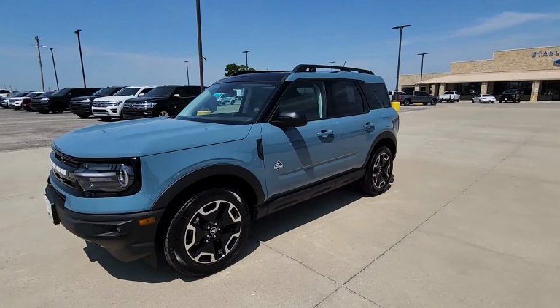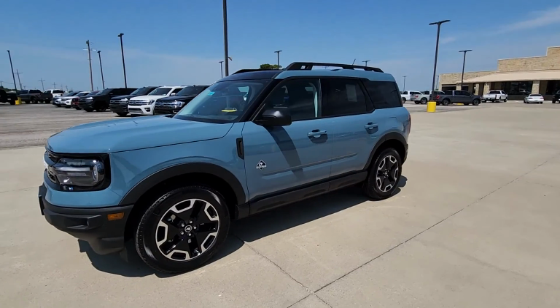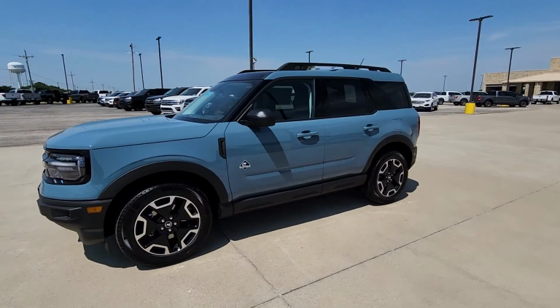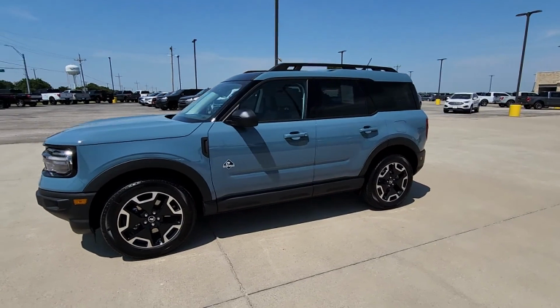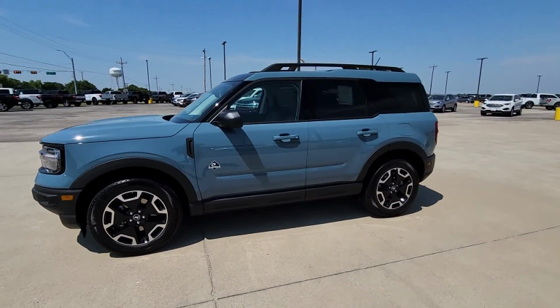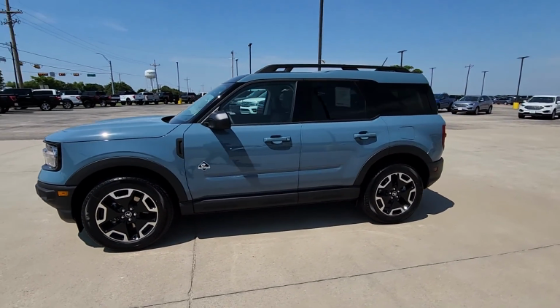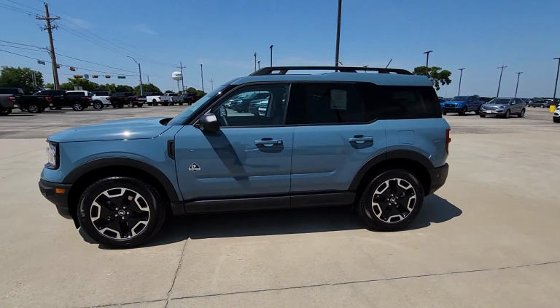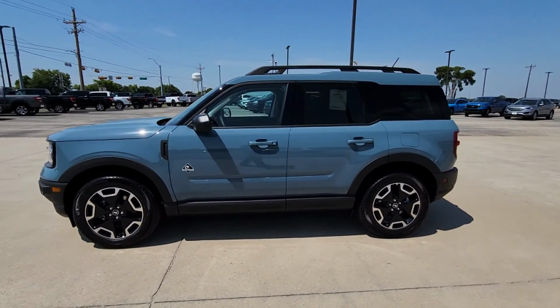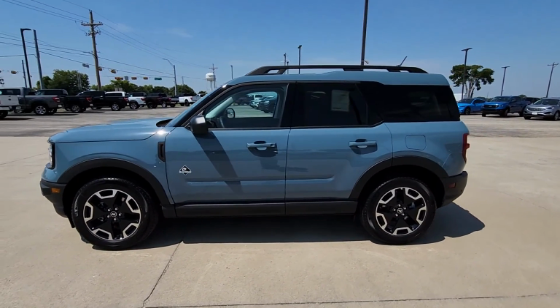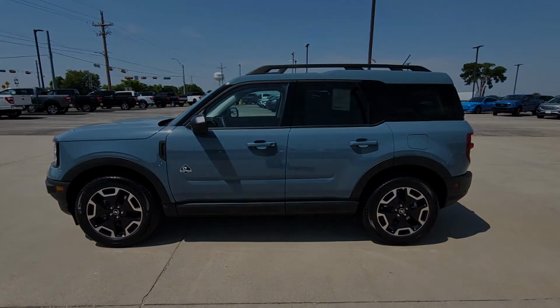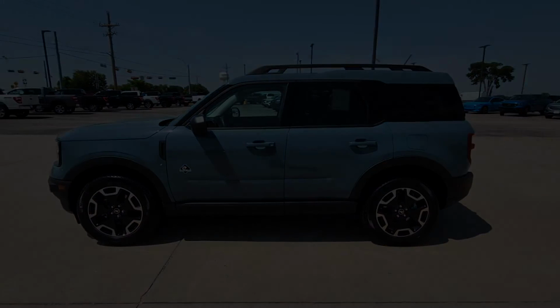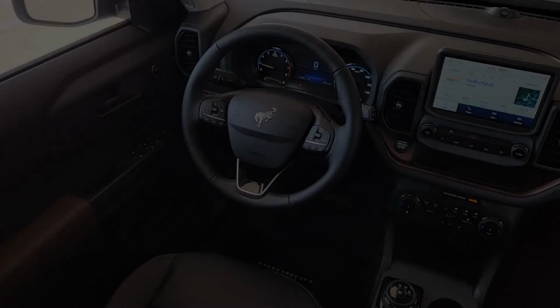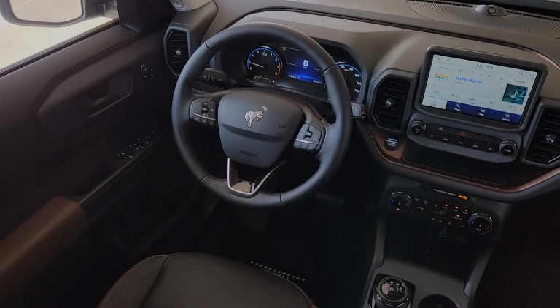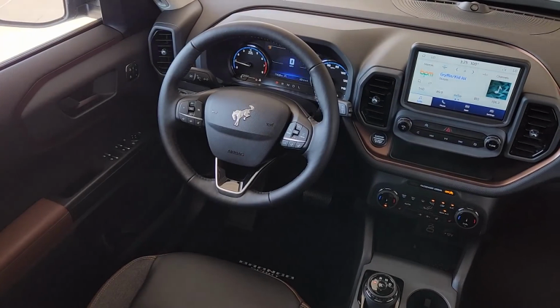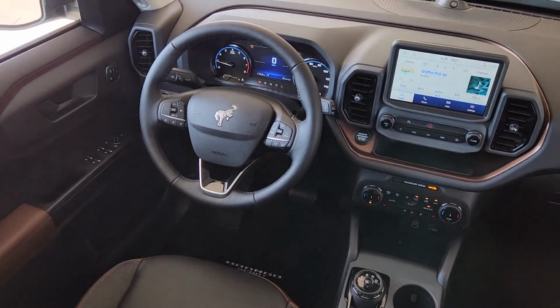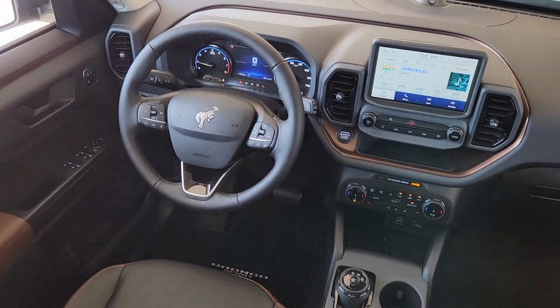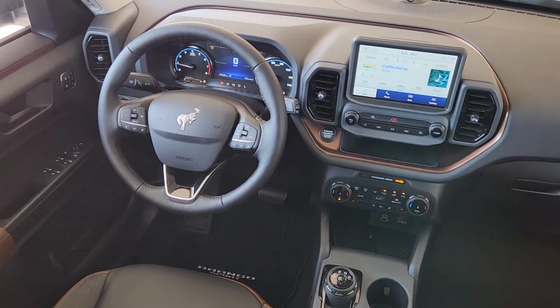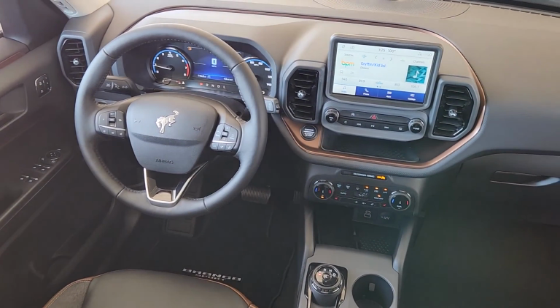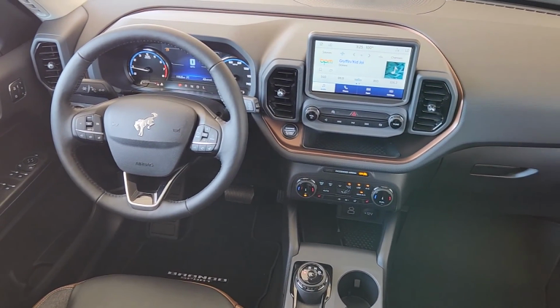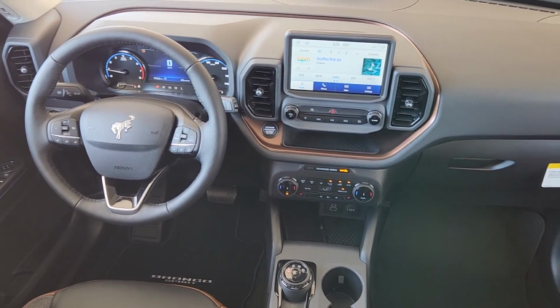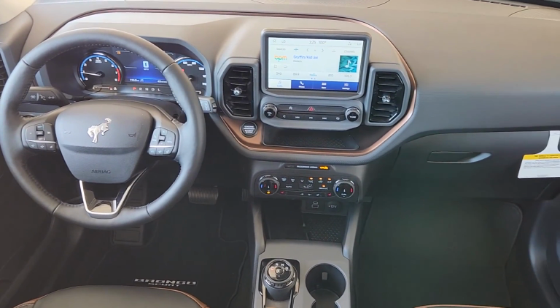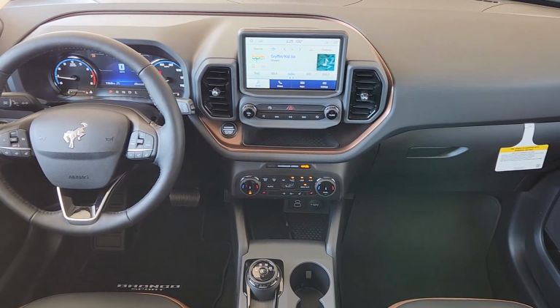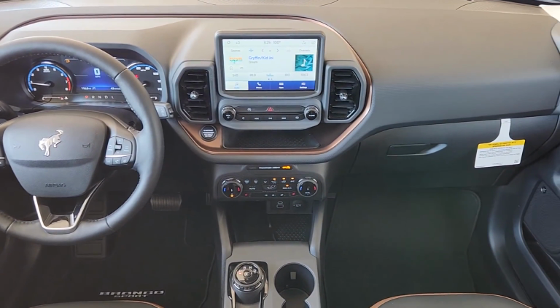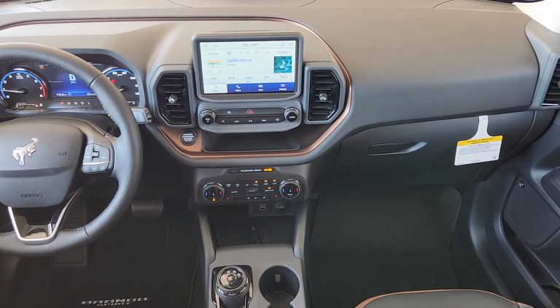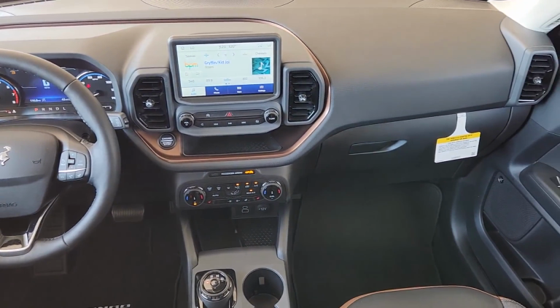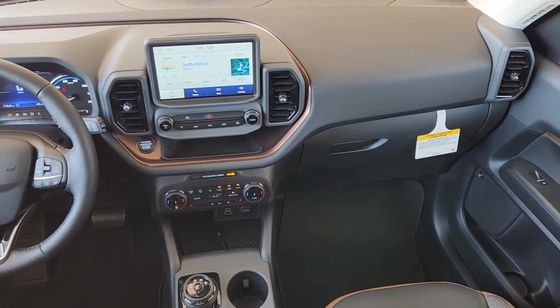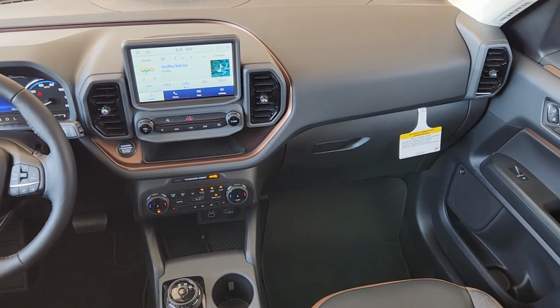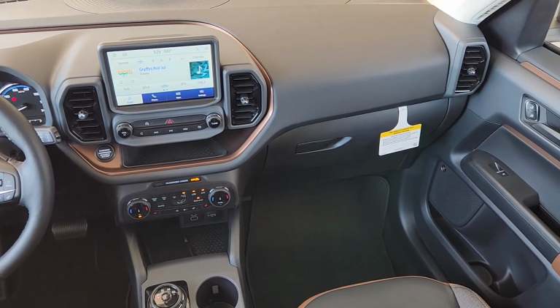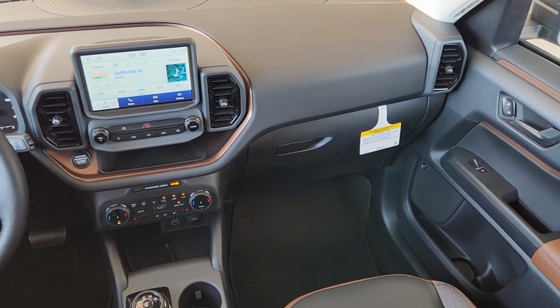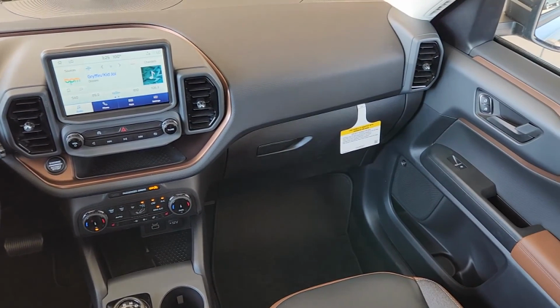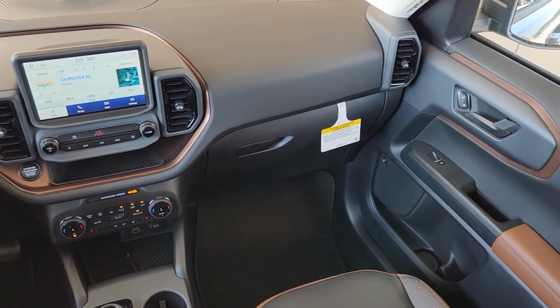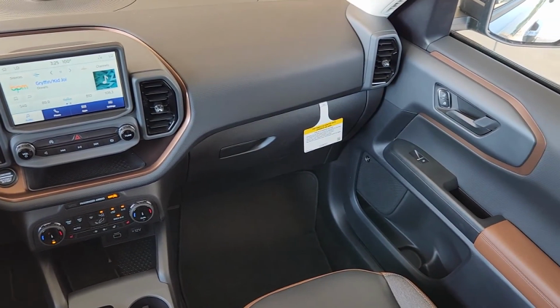Heated steering wheel, Apple CarPlay and or Android Auto, wireless charging station, moonroof, heated driver seat, keyless entry, power passenger seat, premium sound system, satellite radio, heated mirrors.